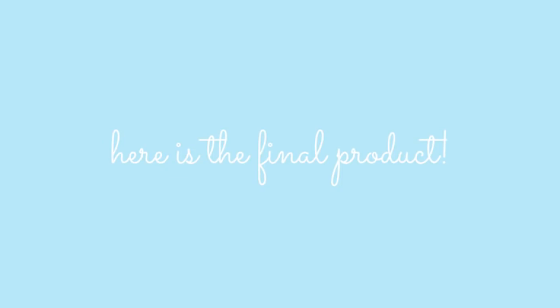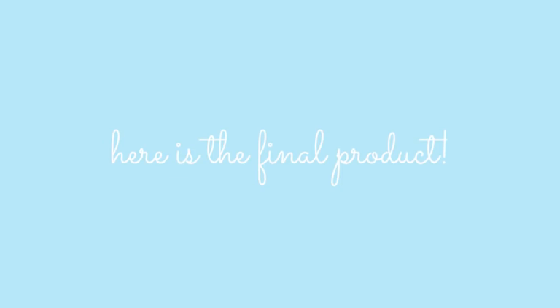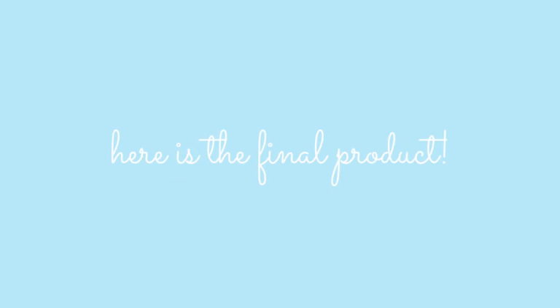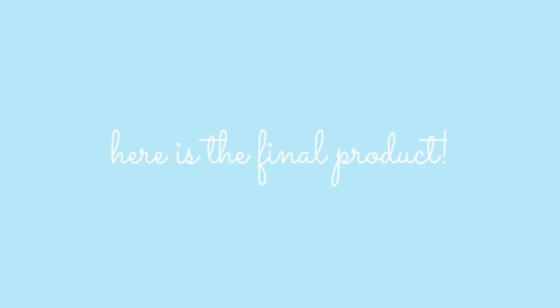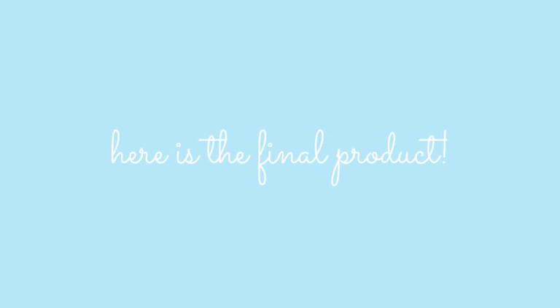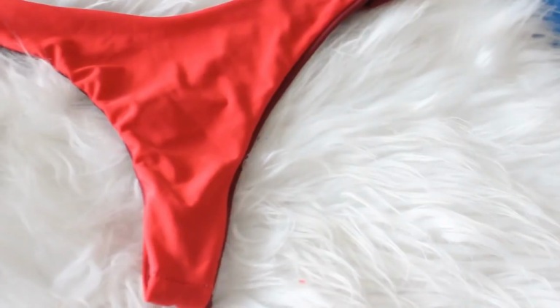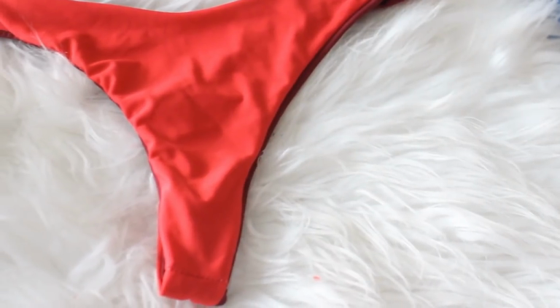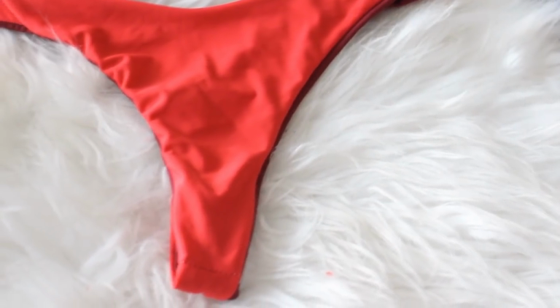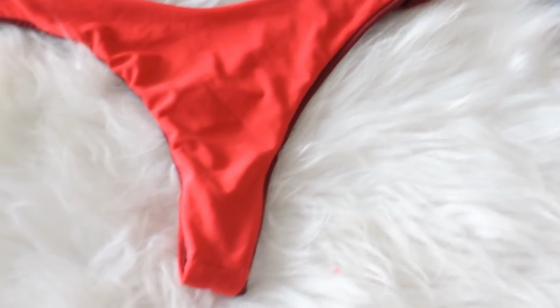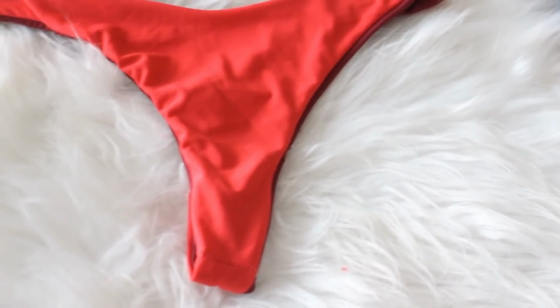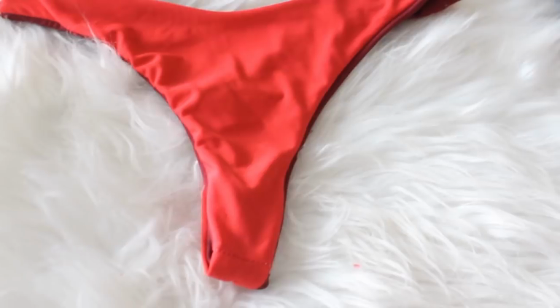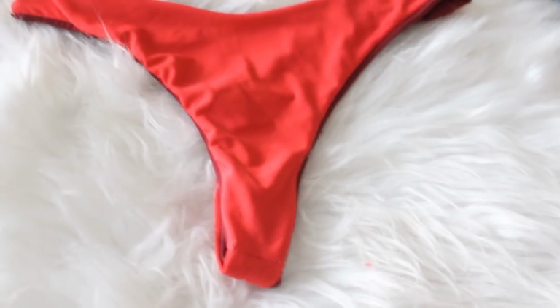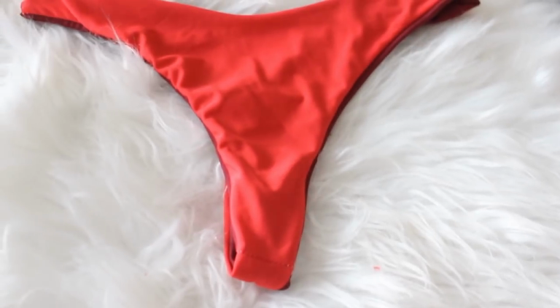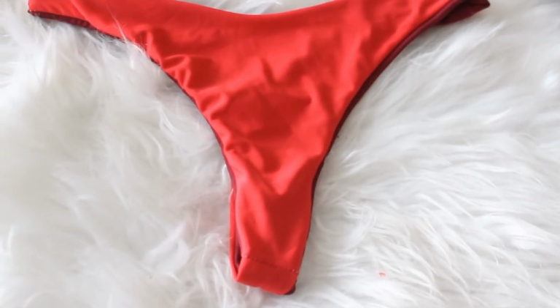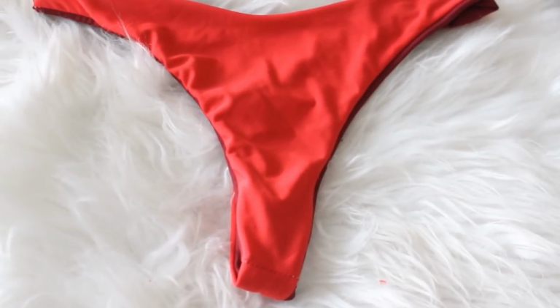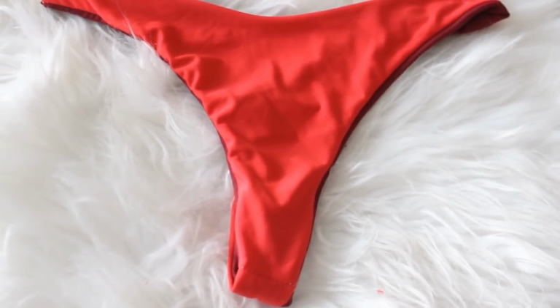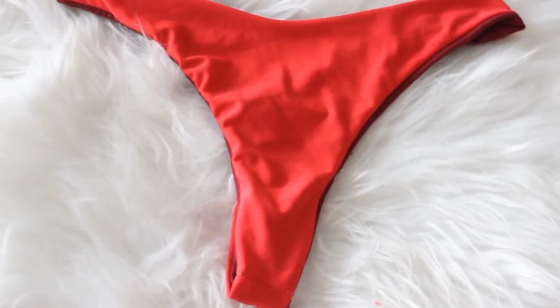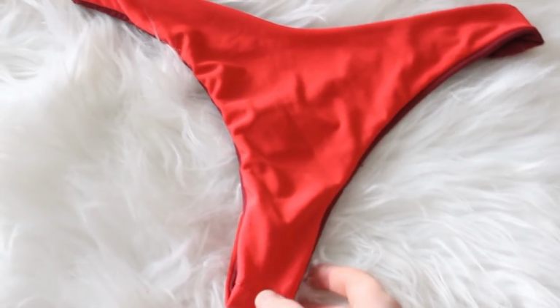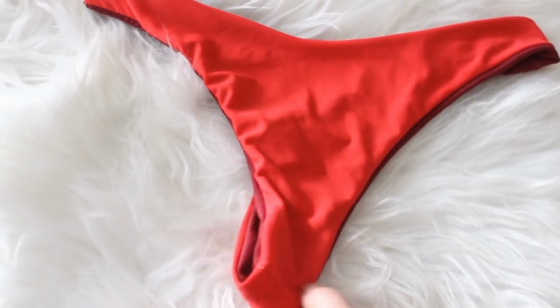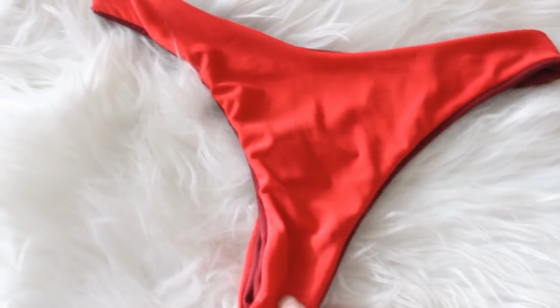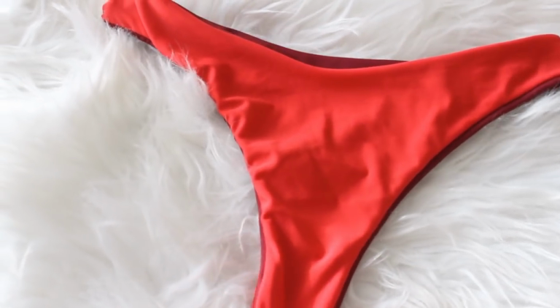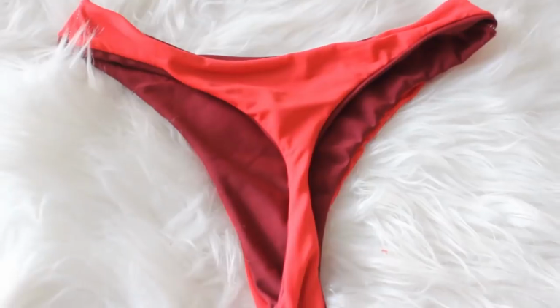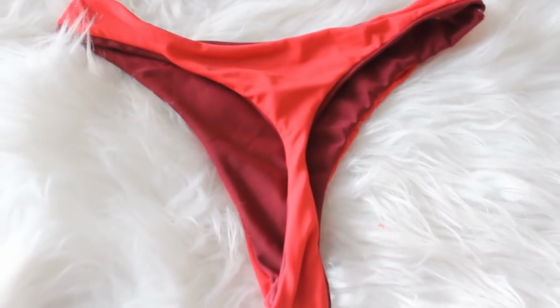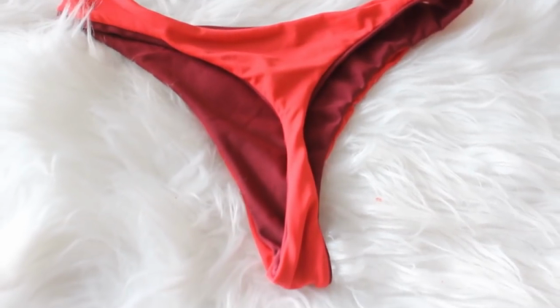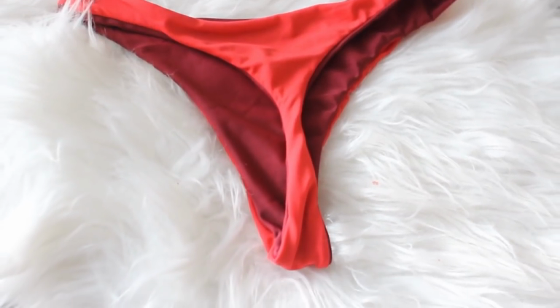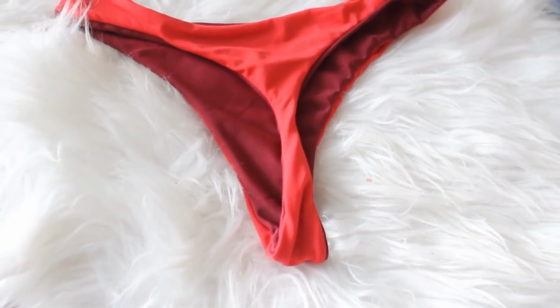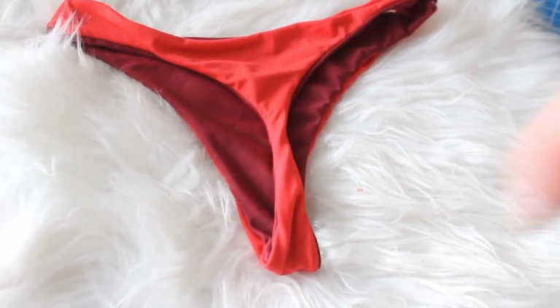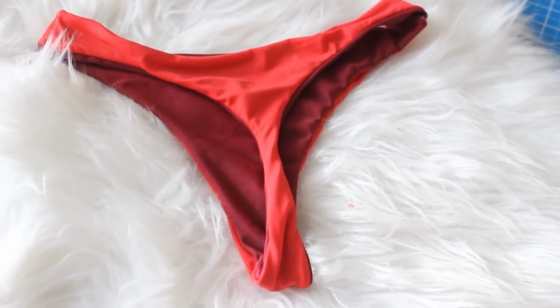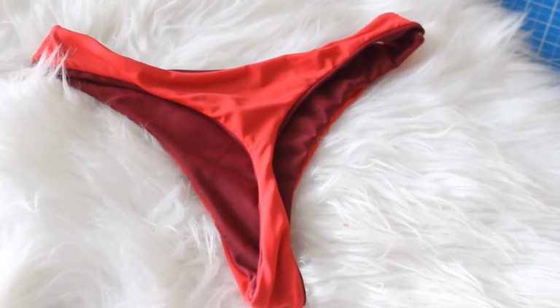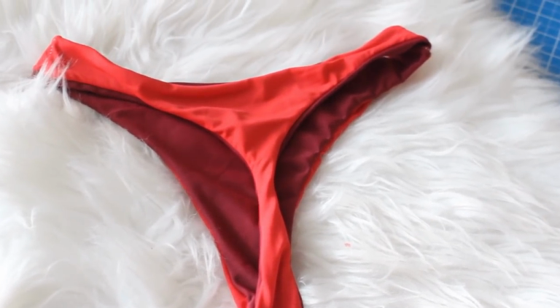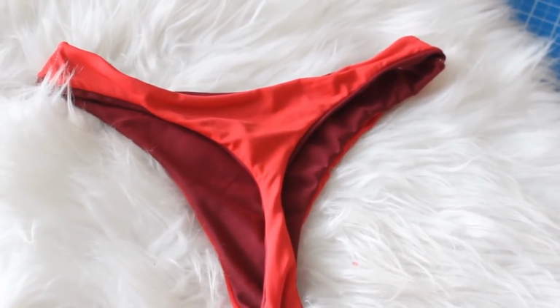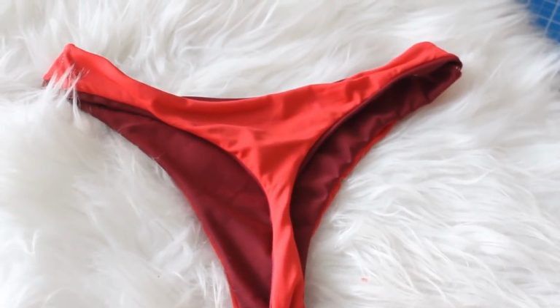And here is our final product. So as you can see I took an existing pattern and I was able to customize it to get the fit that I wanted. You can do this to make the Ranger Bottoms more cheeky or less cheeky, whatever you want, or you can come up with a cut of your own that fits your body best.